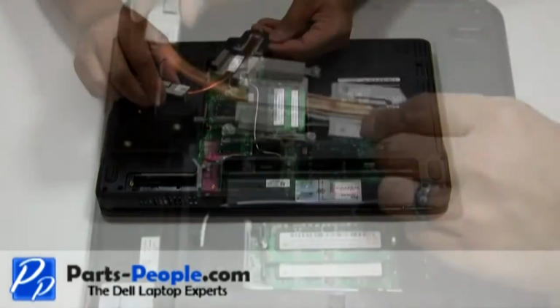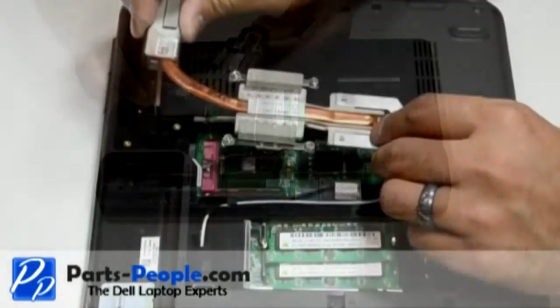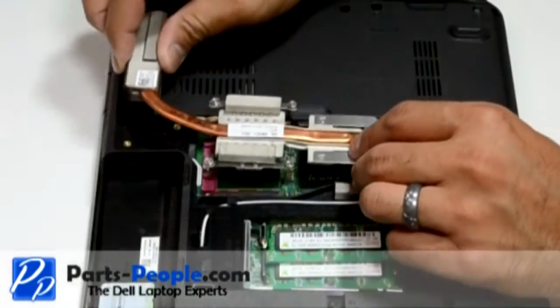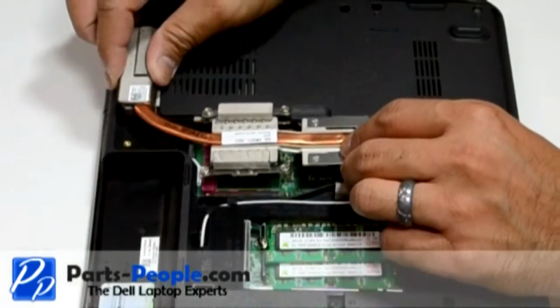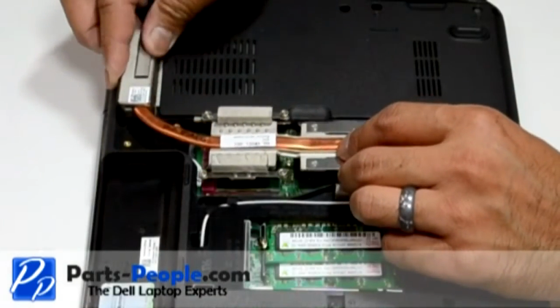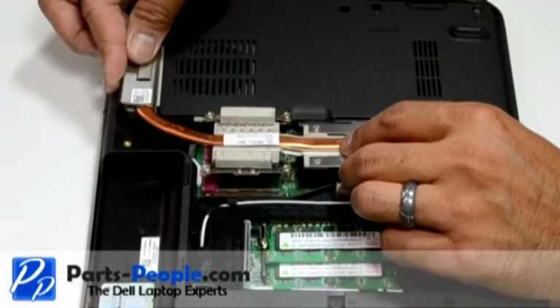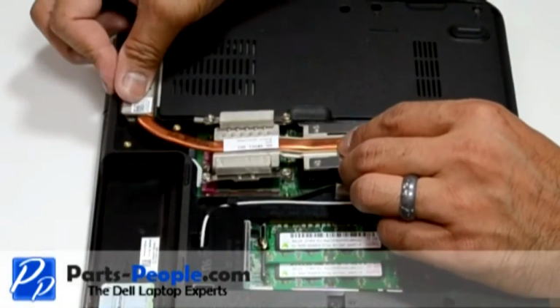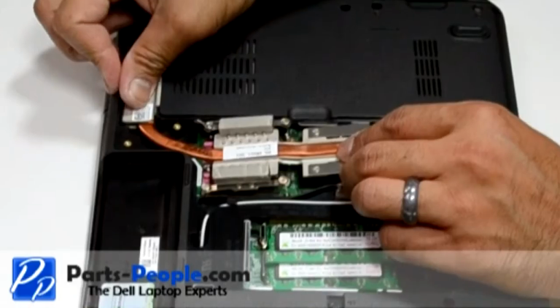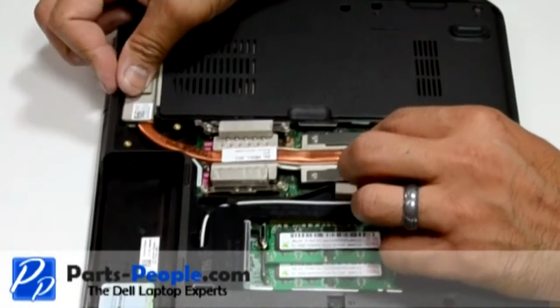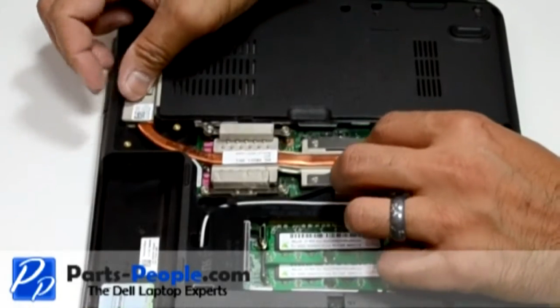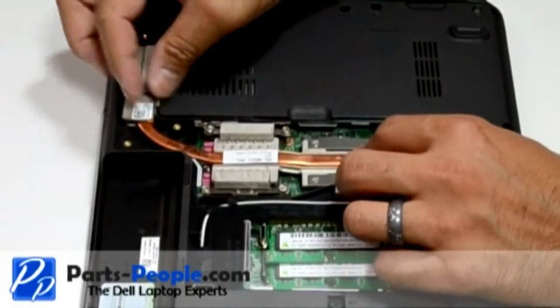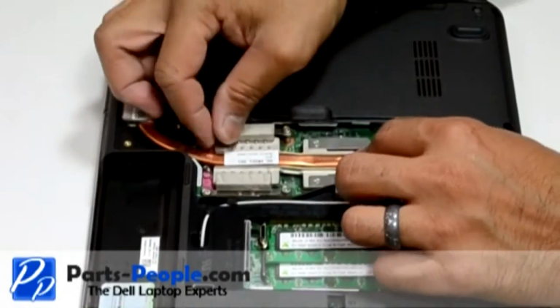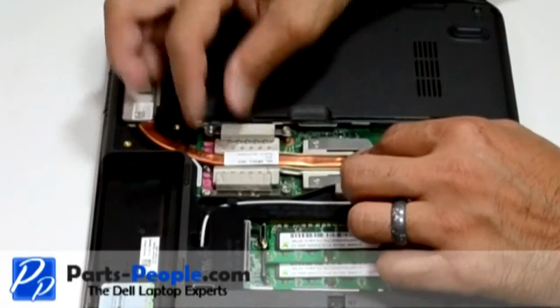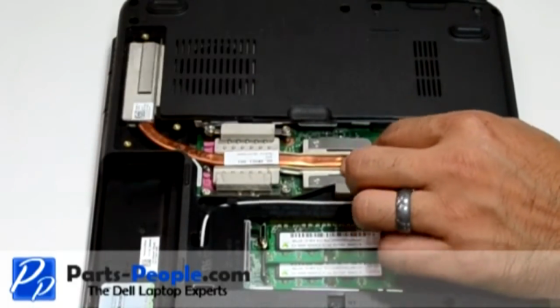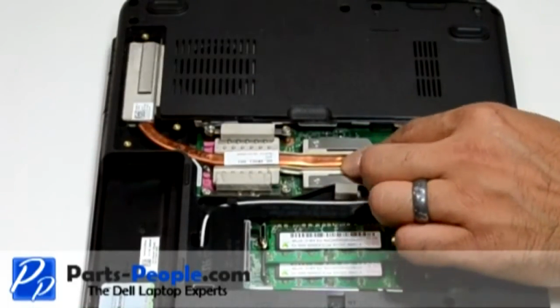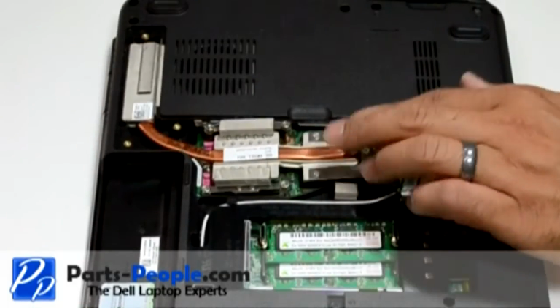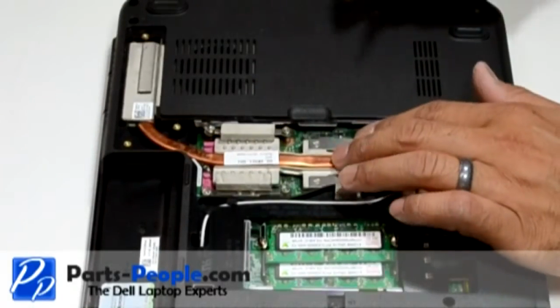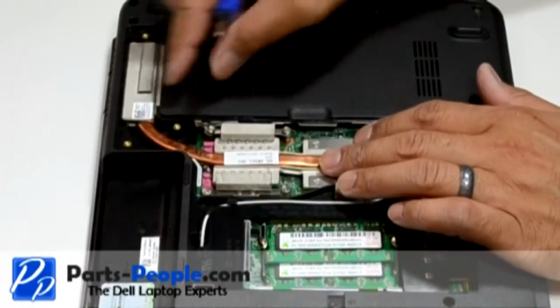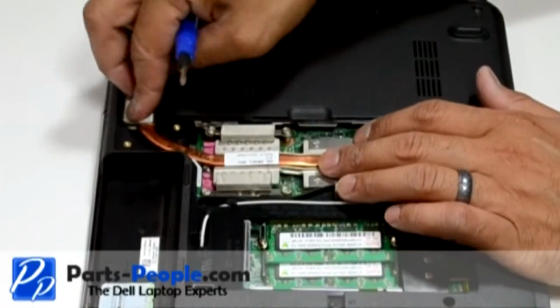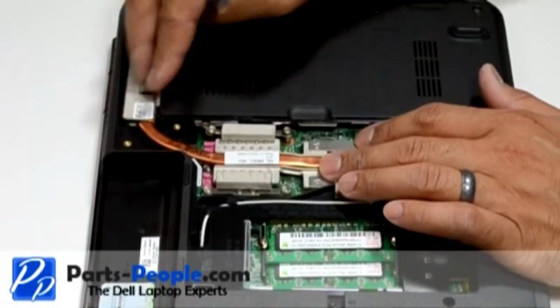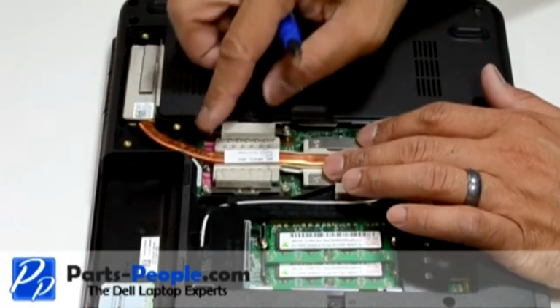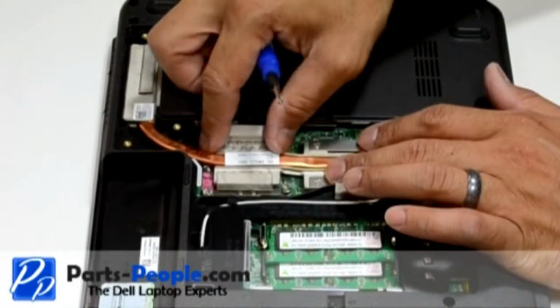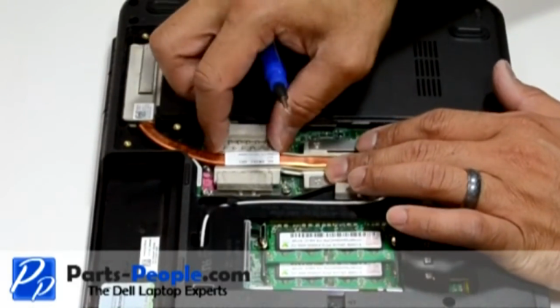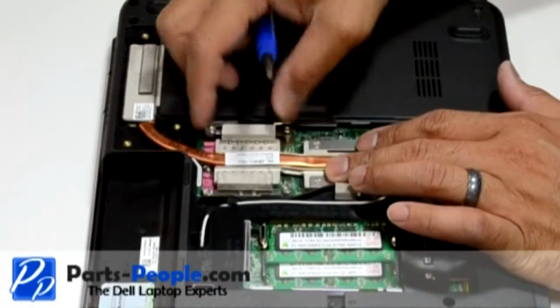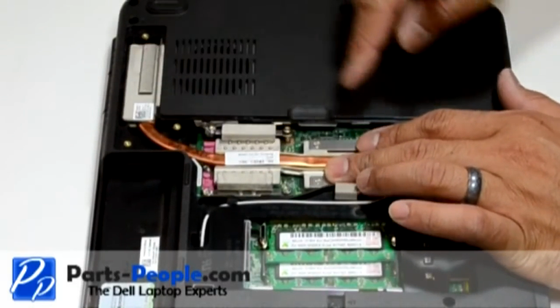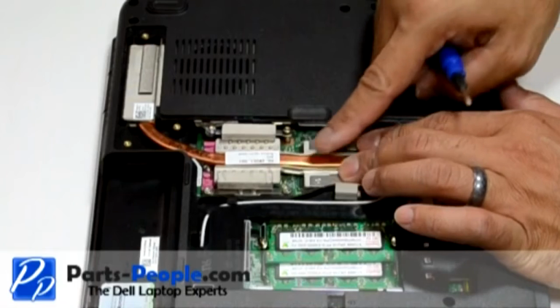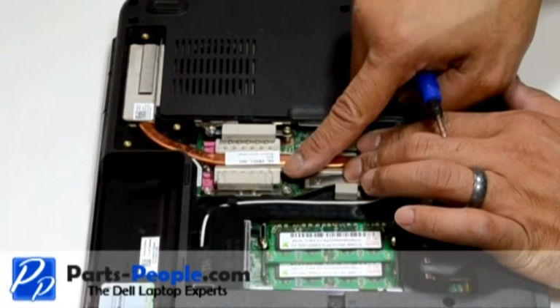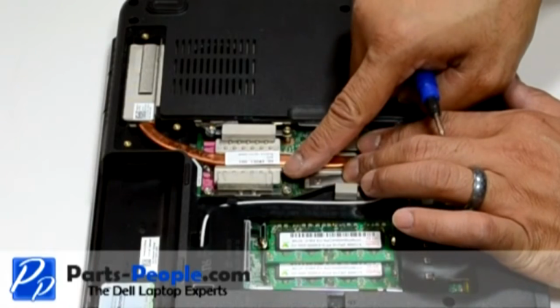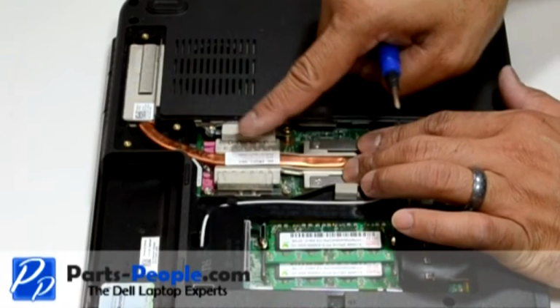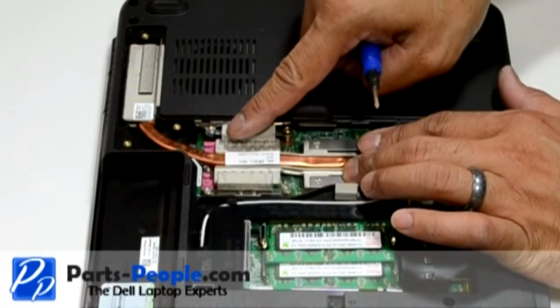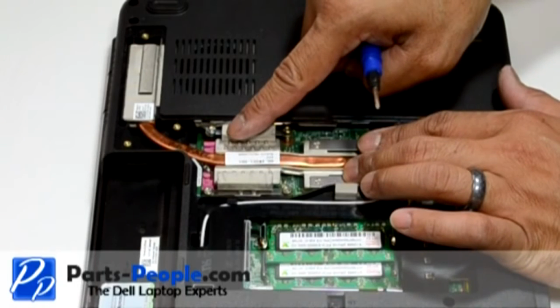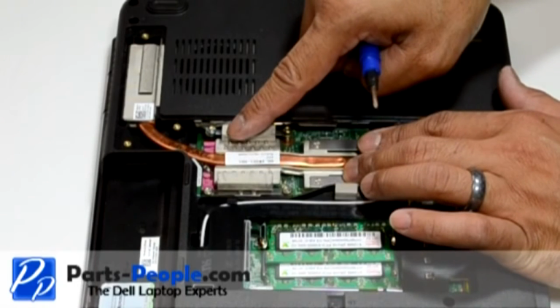Place the heat sink onto the CPU. Tighten the screws in the sequential order shown on the heat sink.